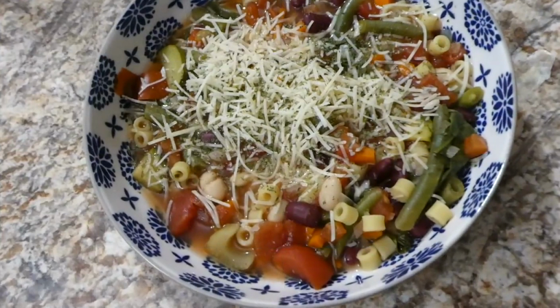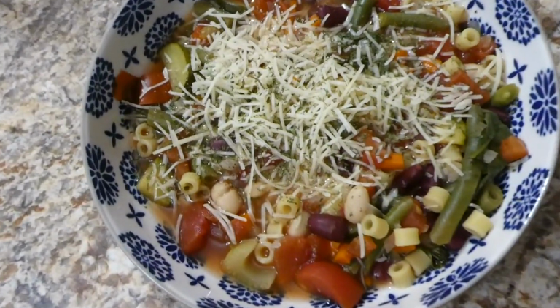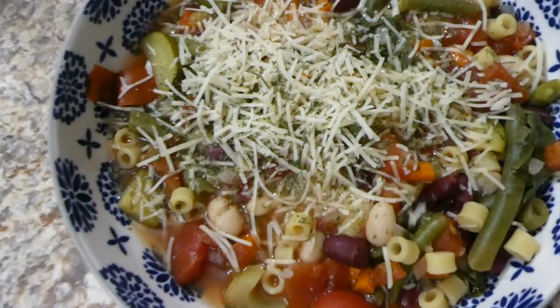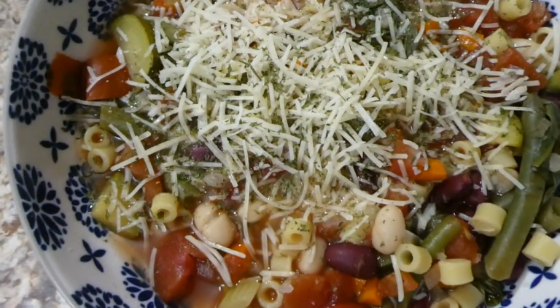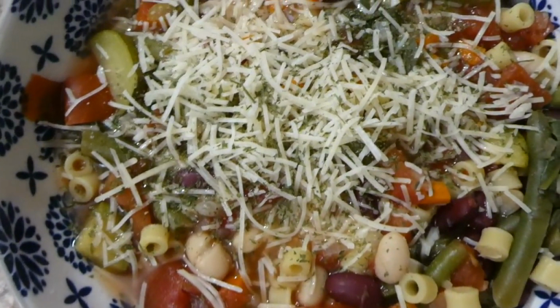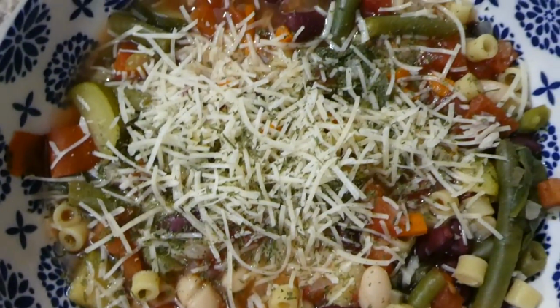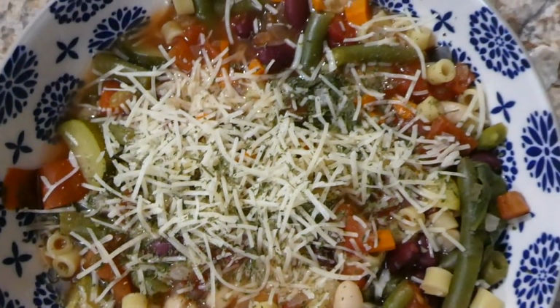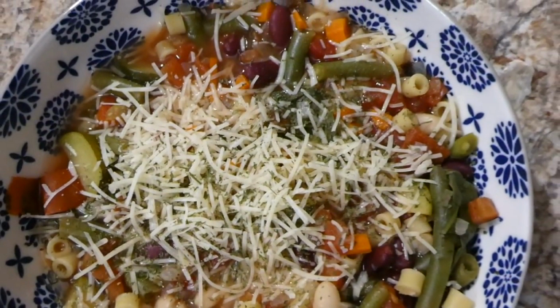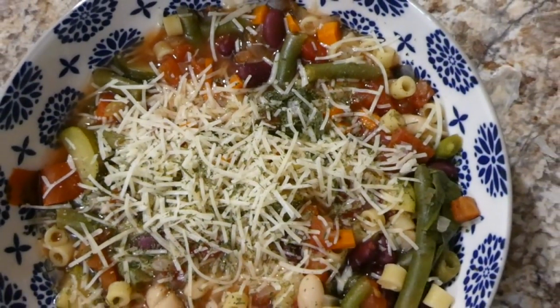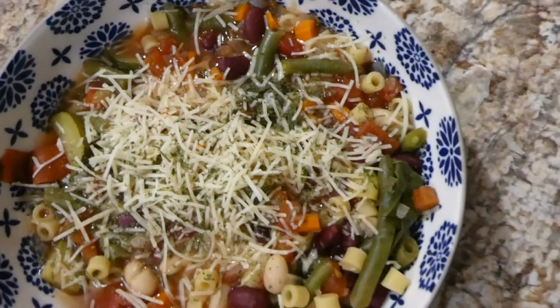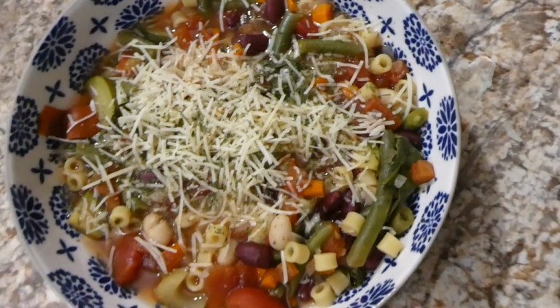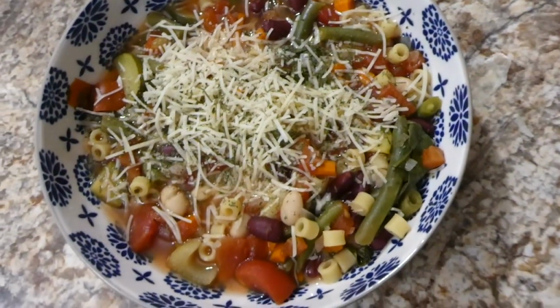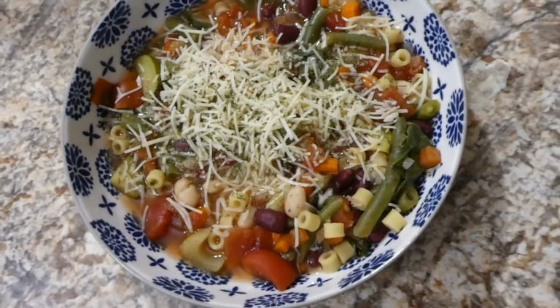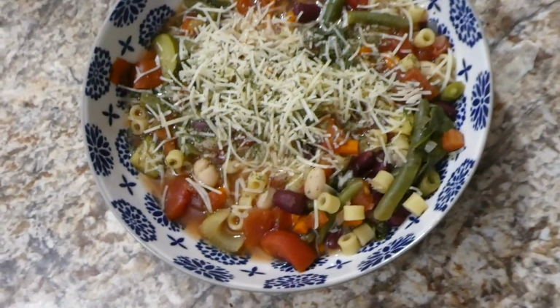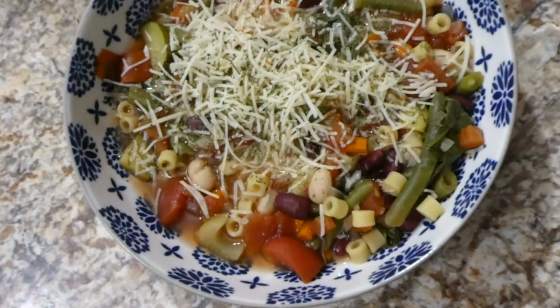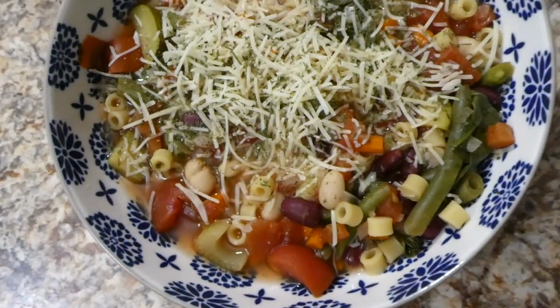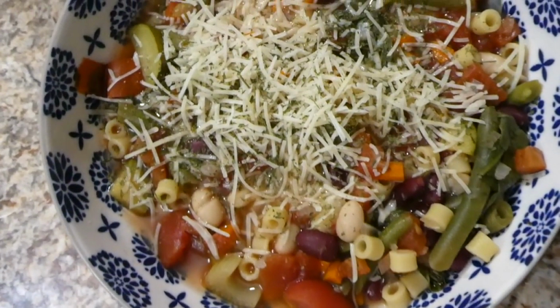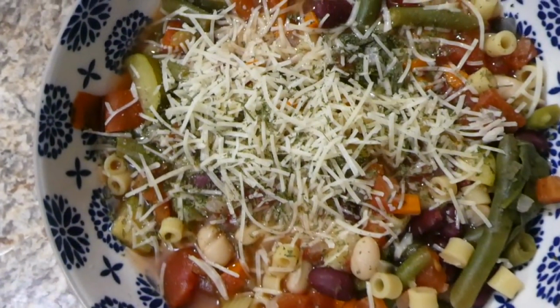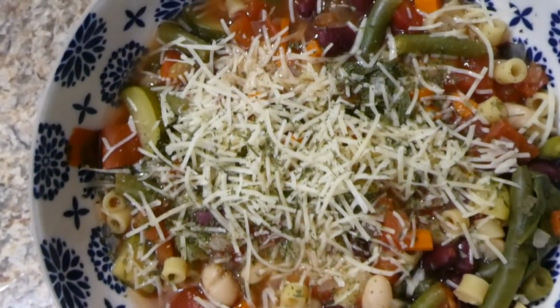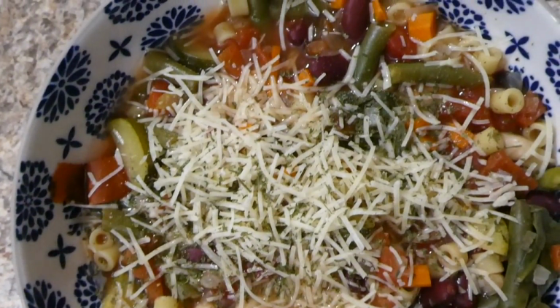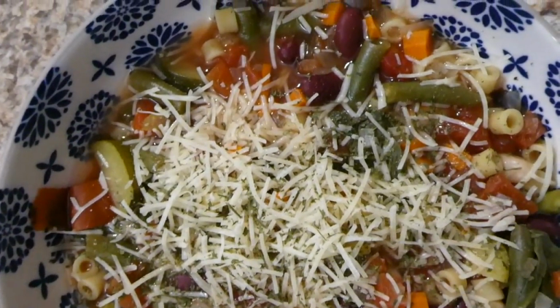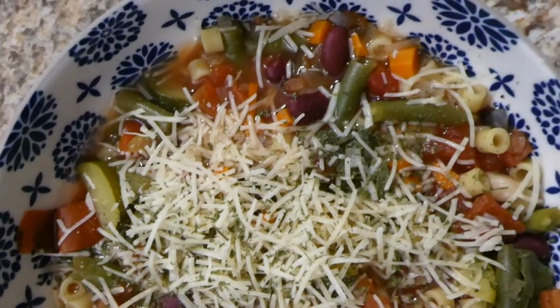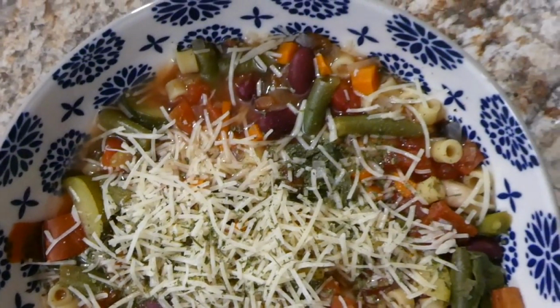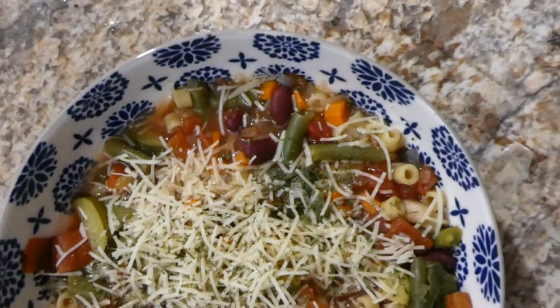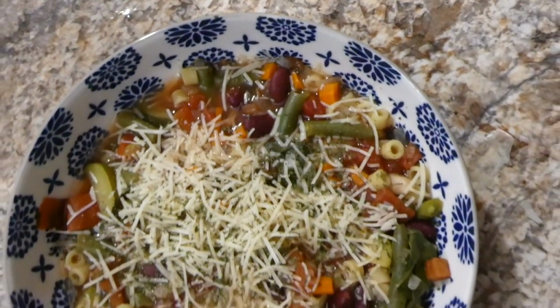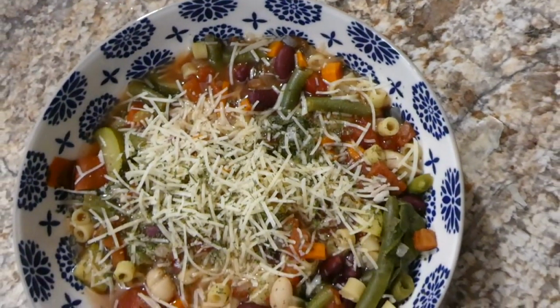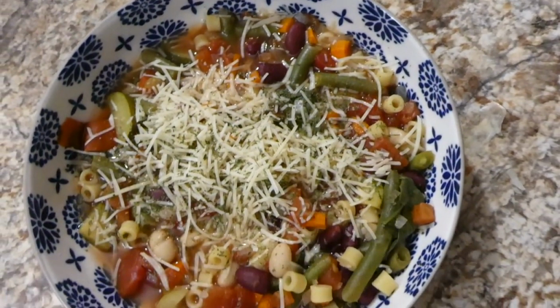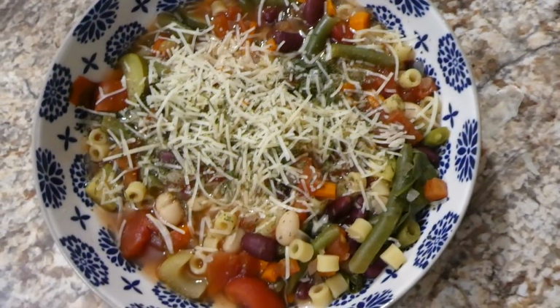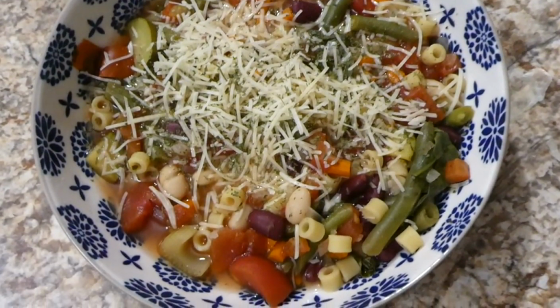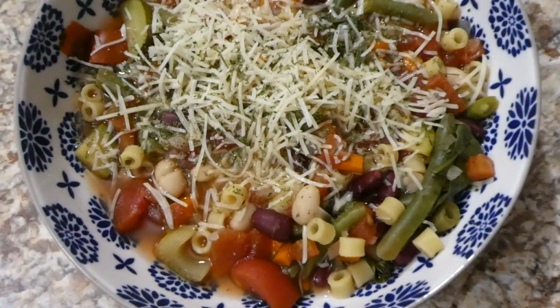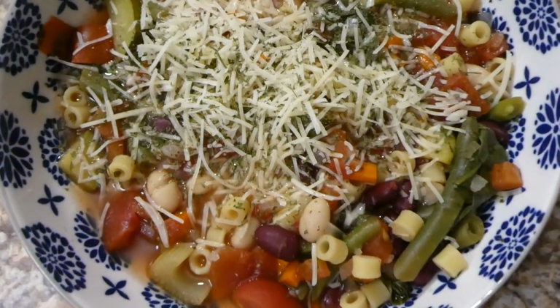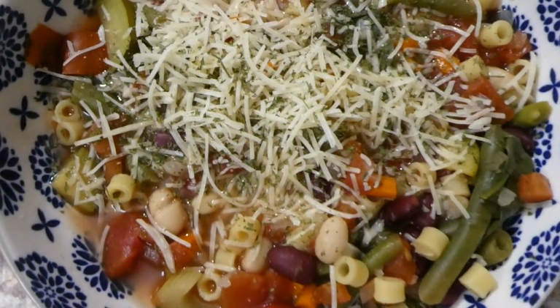Here is the finished minestrone soup, topped with parmesan cheese. It would go great with fresh baked bread or a grilled cheese sandwich, but I was in a rush that night so I just served it as is.